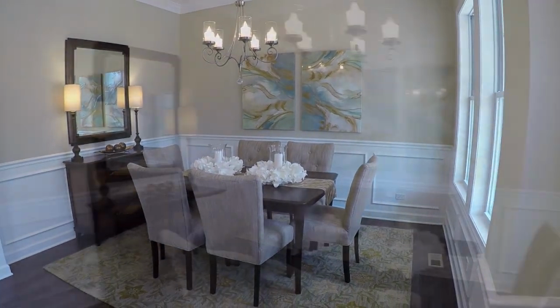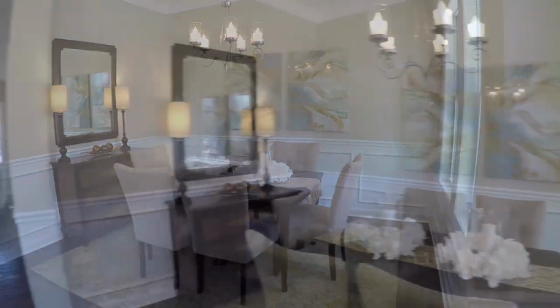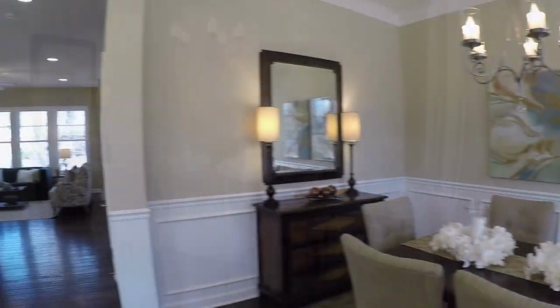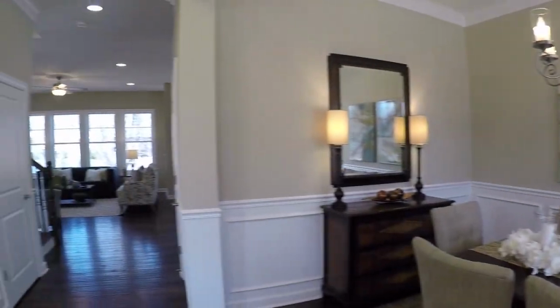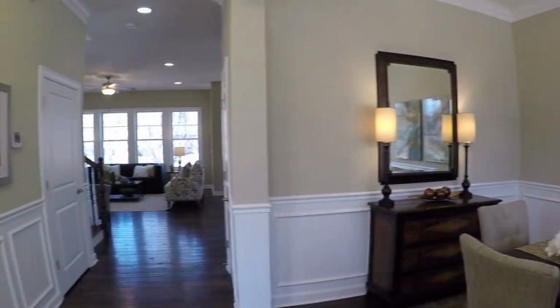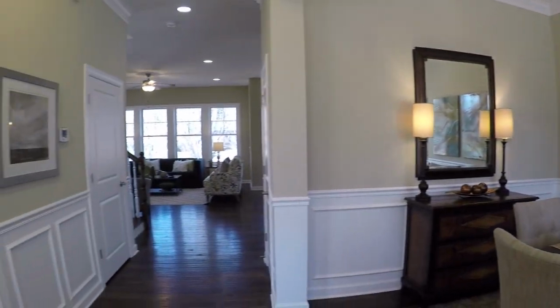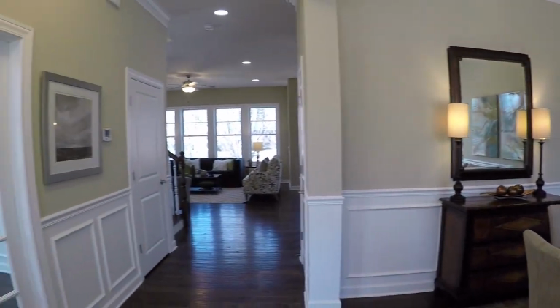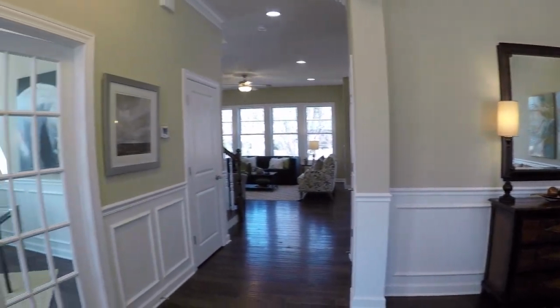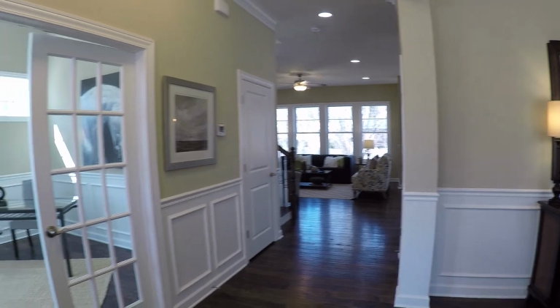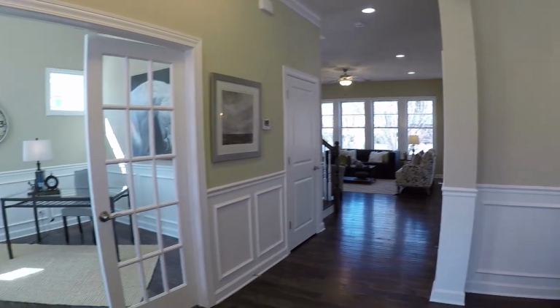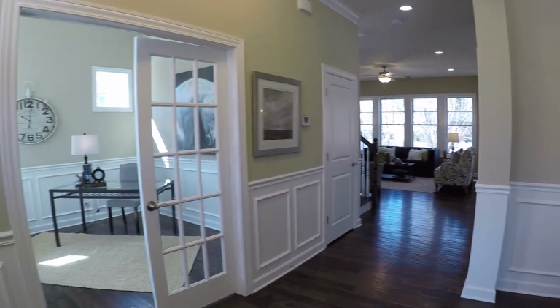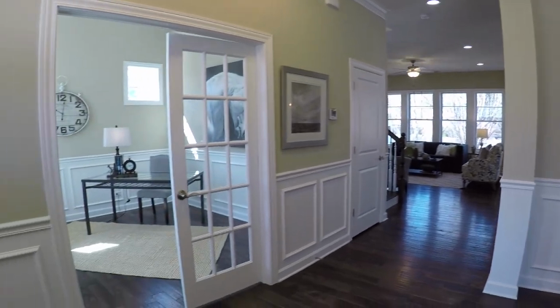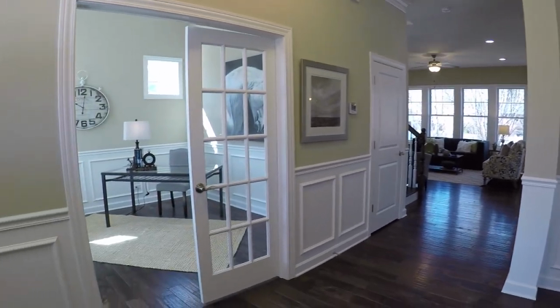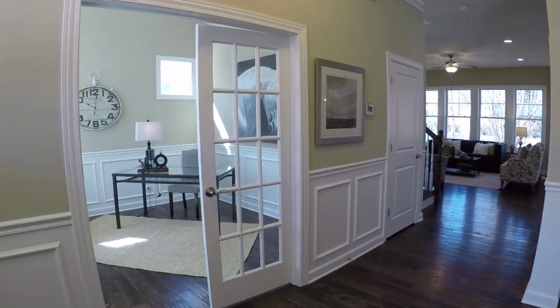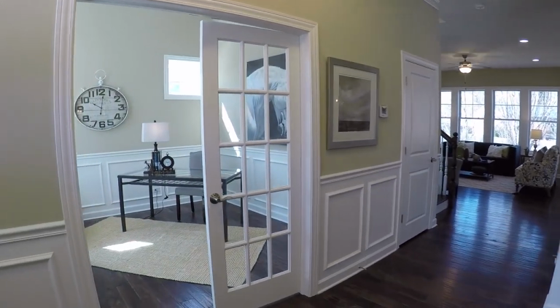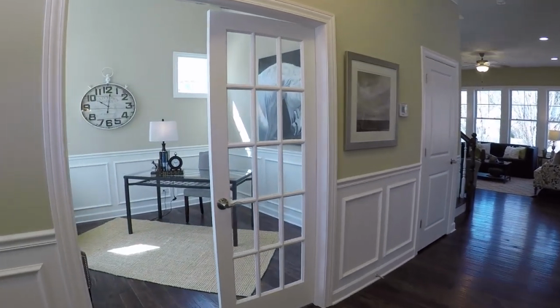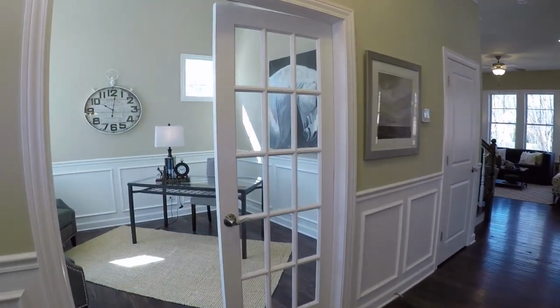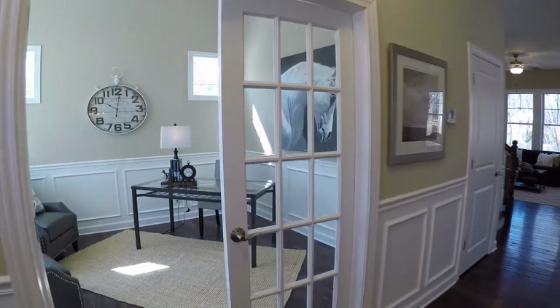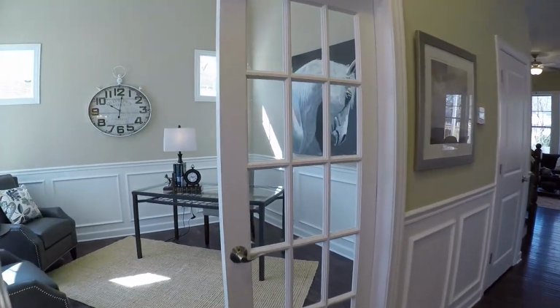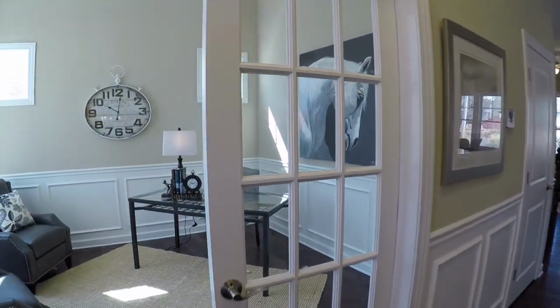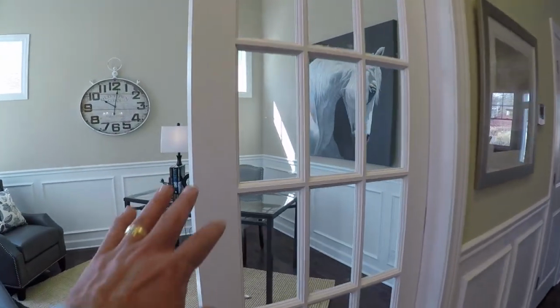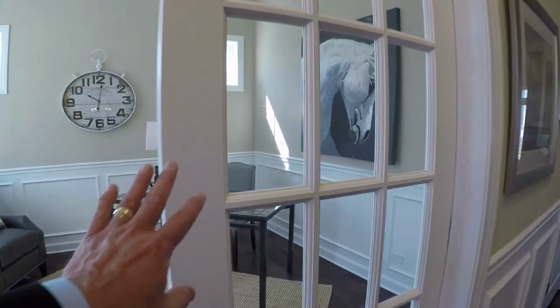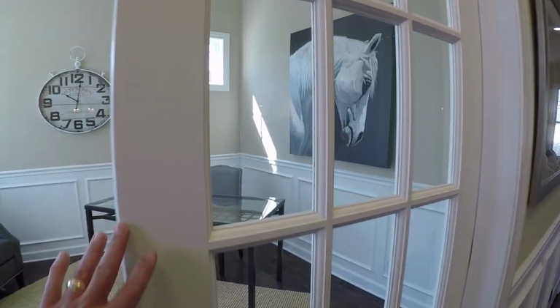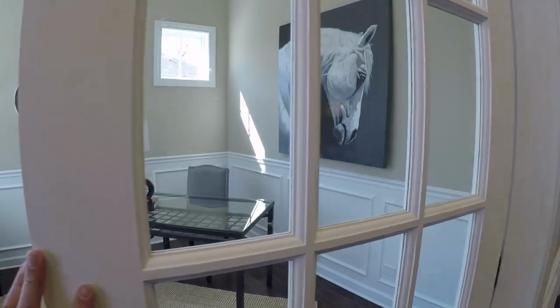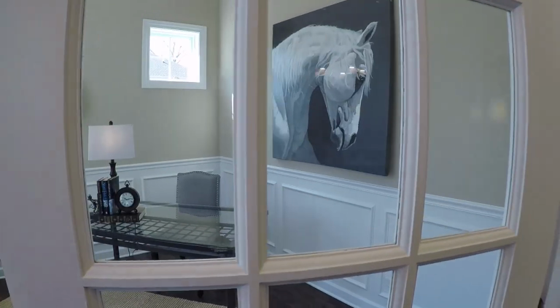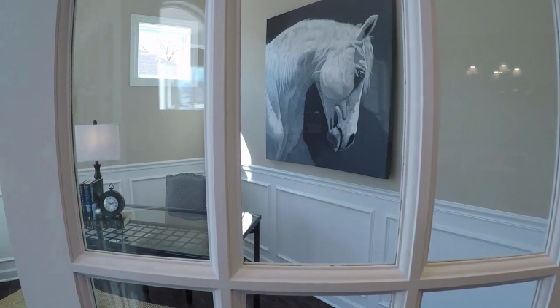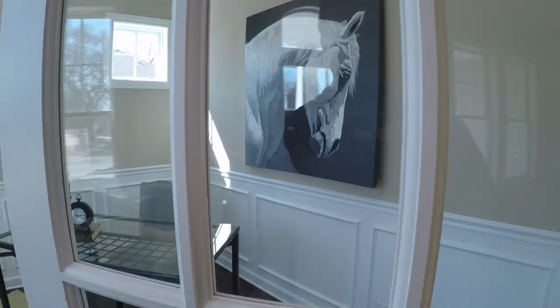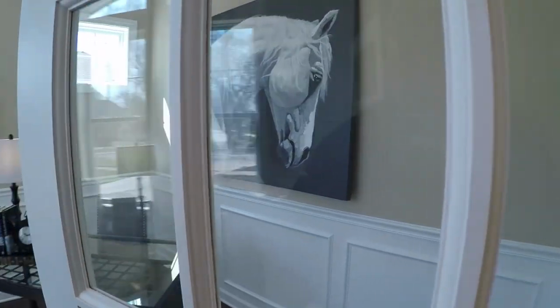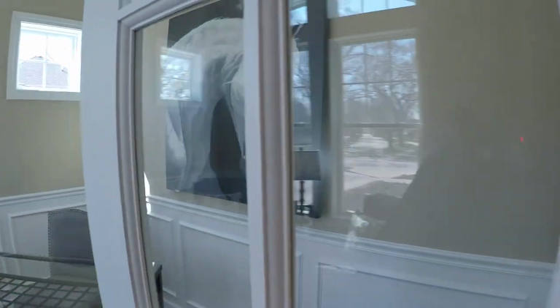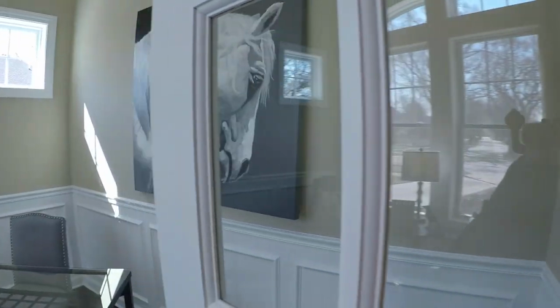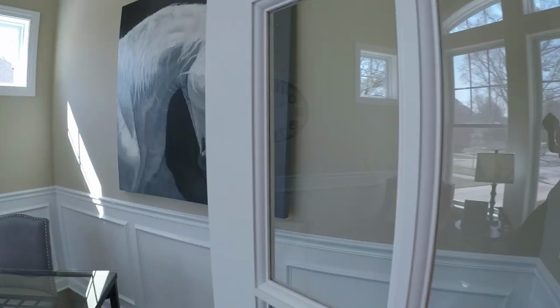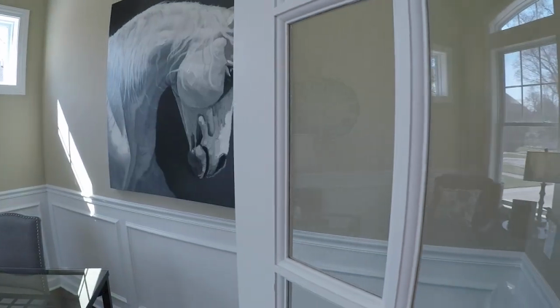This custom home is just completed. It's located in Elmhurst, Illinois, and it's about 3,300 square feet. It has four bedrooms, three and a half baths, plus it has a finished basement.